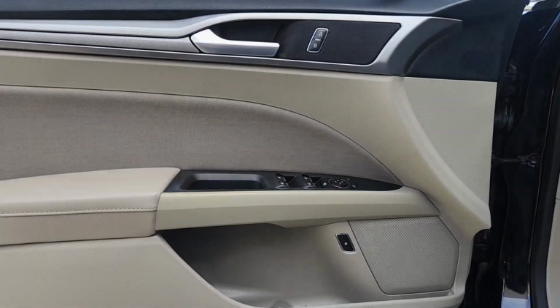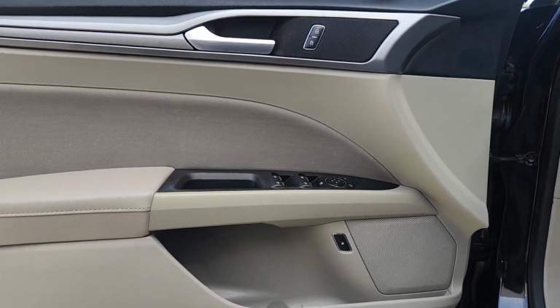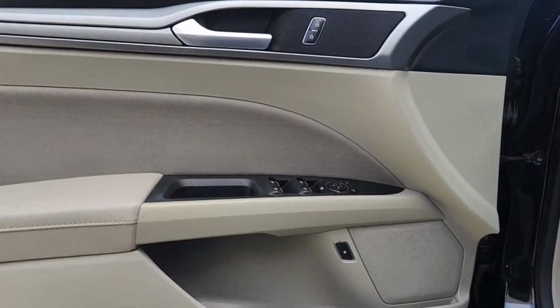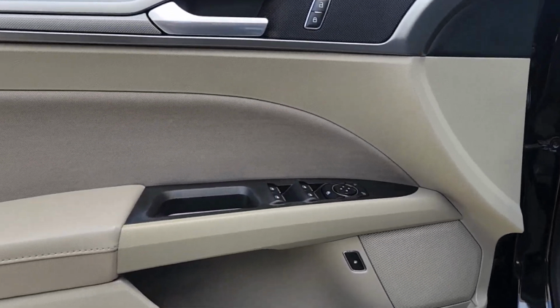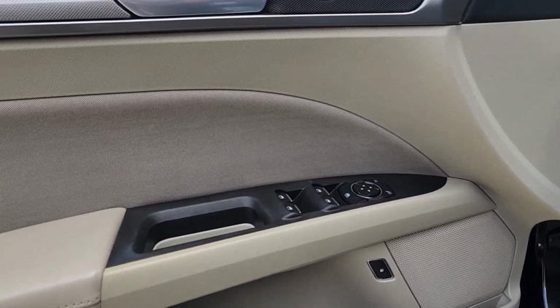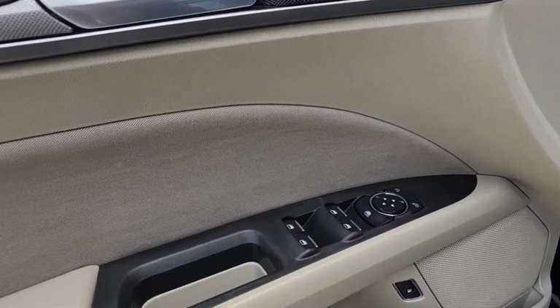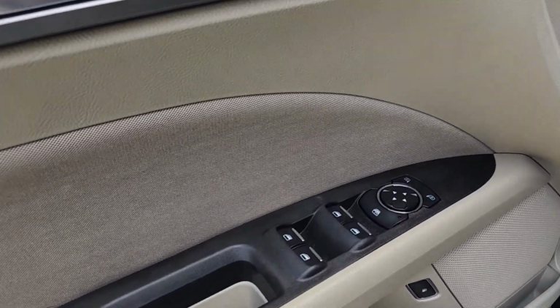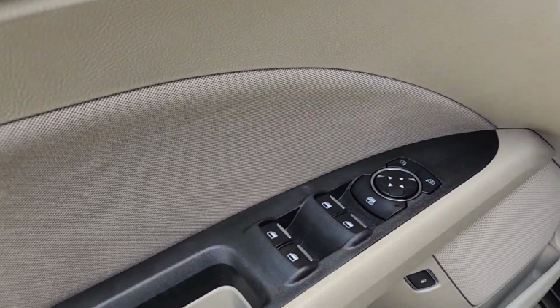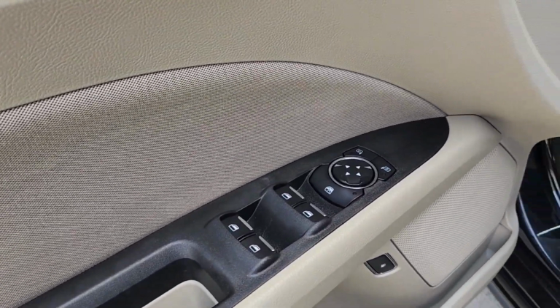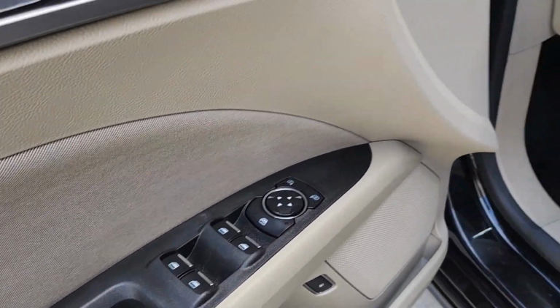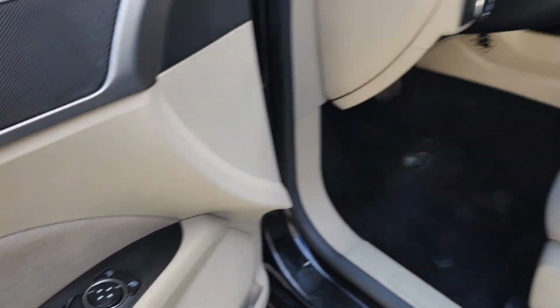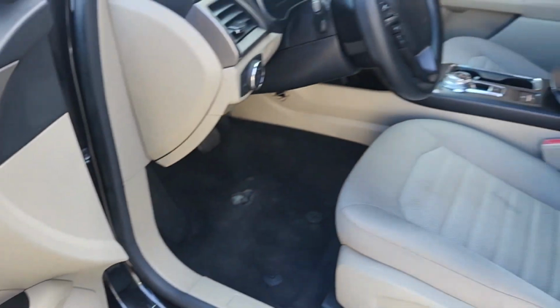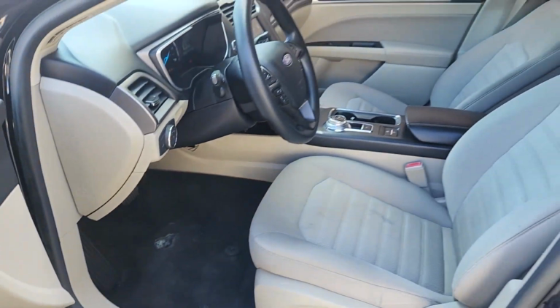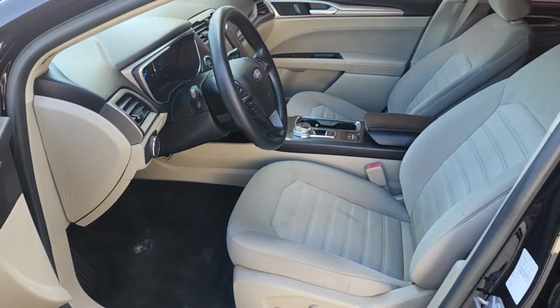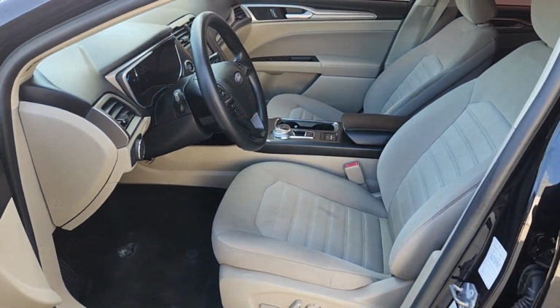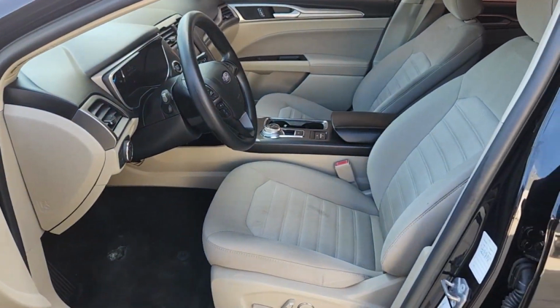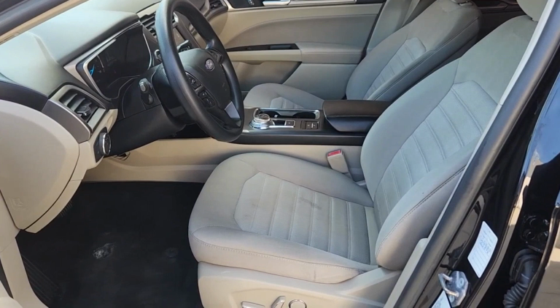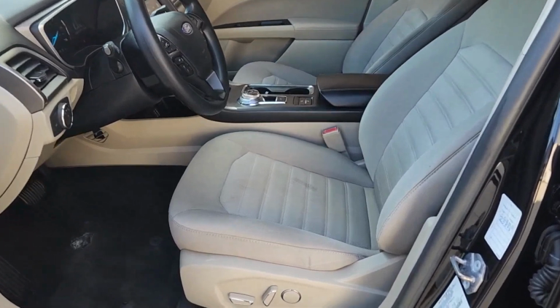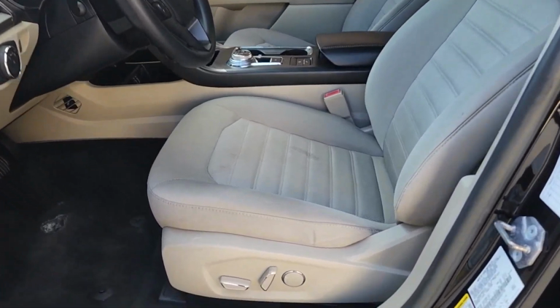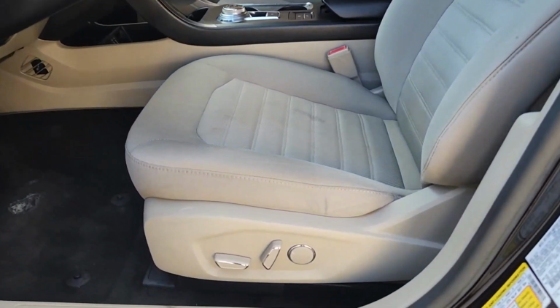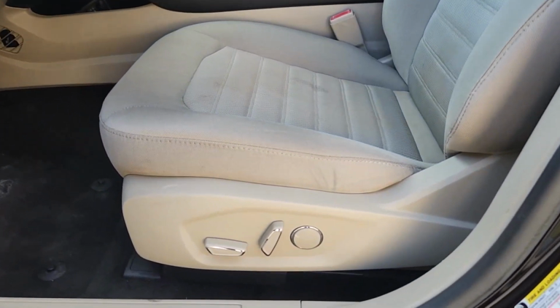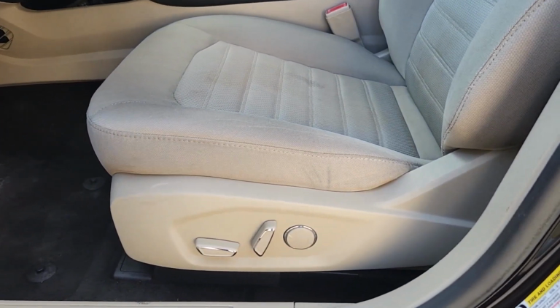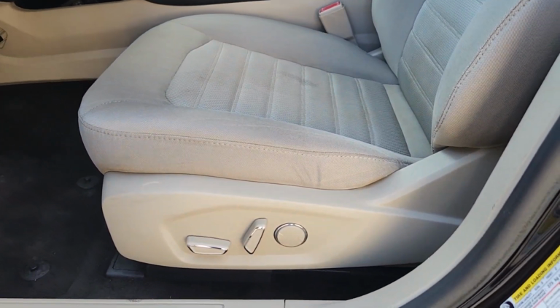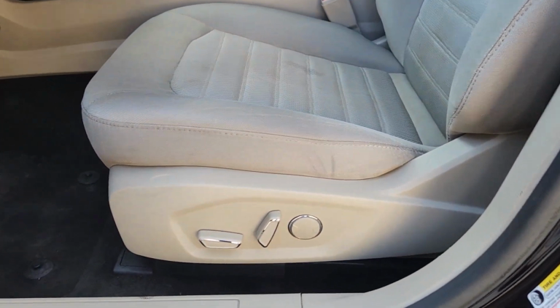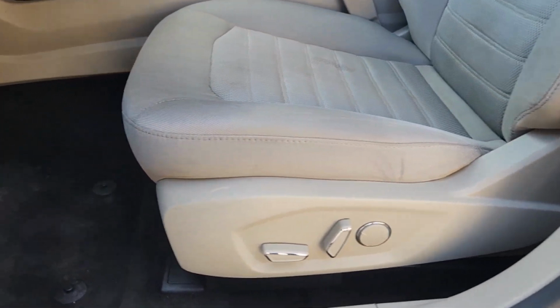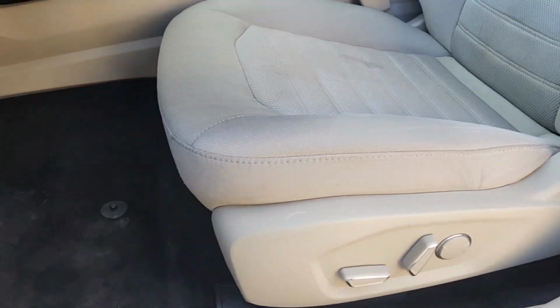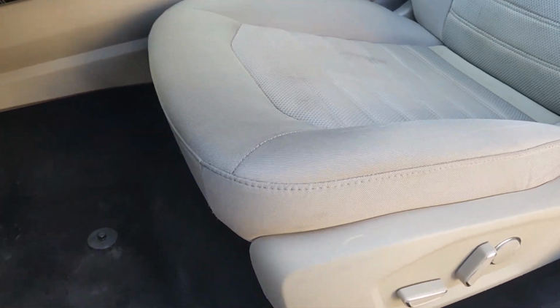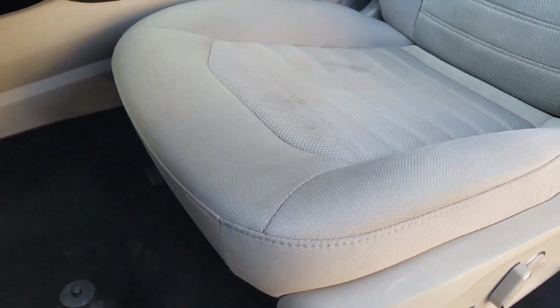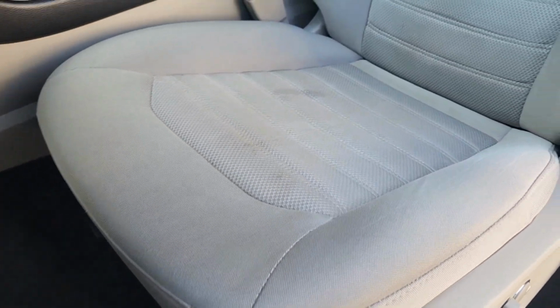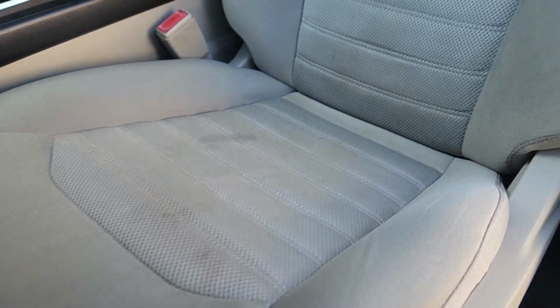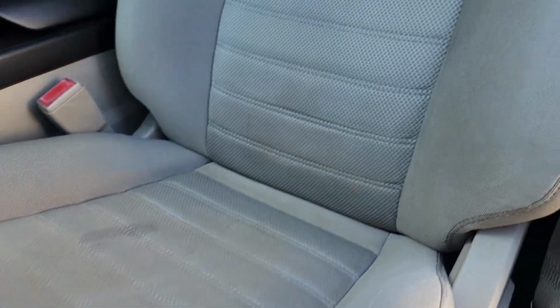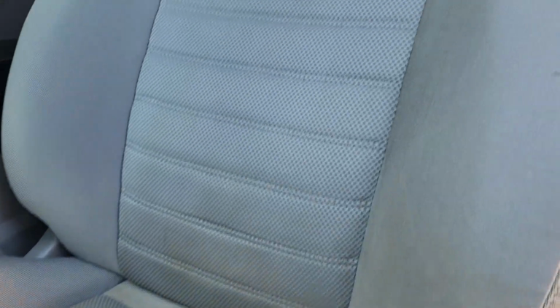Apple CarPlay and/or Android Auto, Pre-Collision System, Navigation System, Backup Camera, Satellite Radio, Blind Spot Monitor, Alarm, Dual Zone AC, Wi-Fi Hotspot, Hybrid.